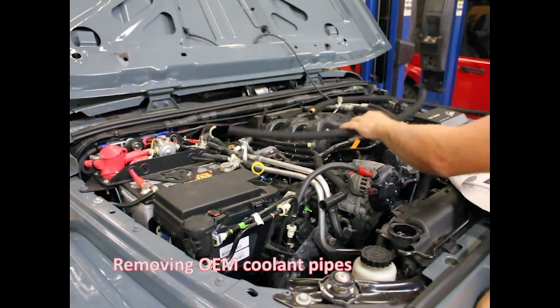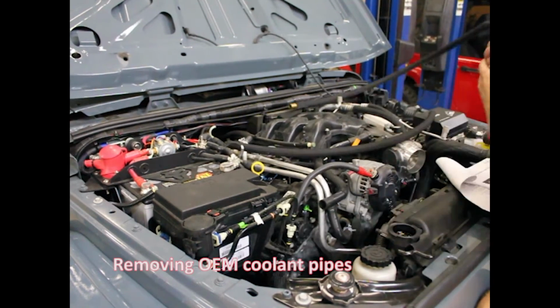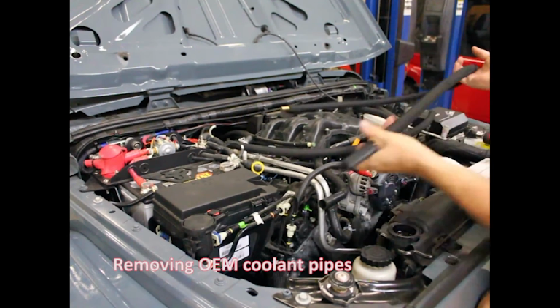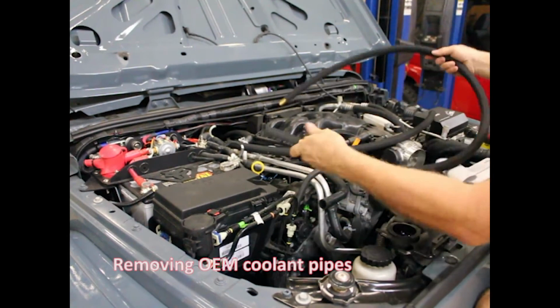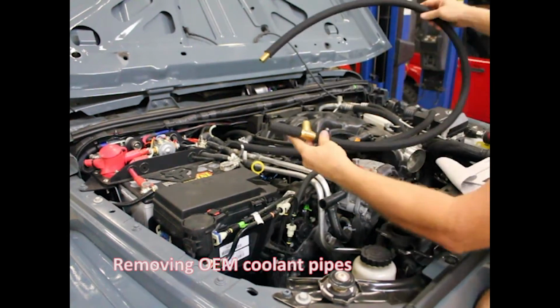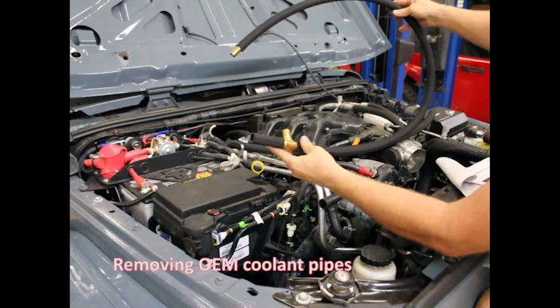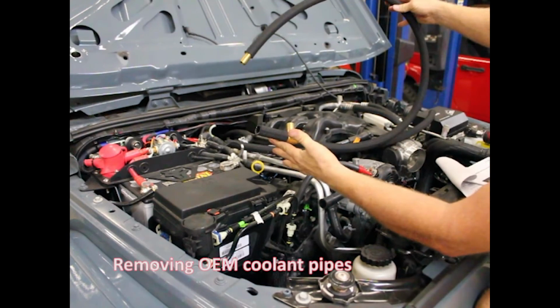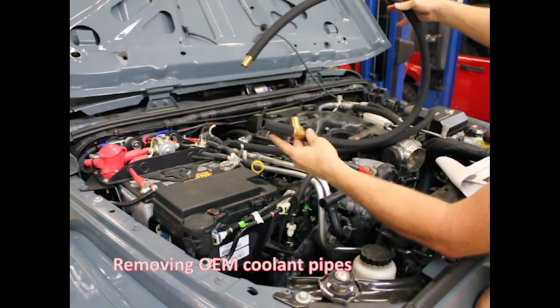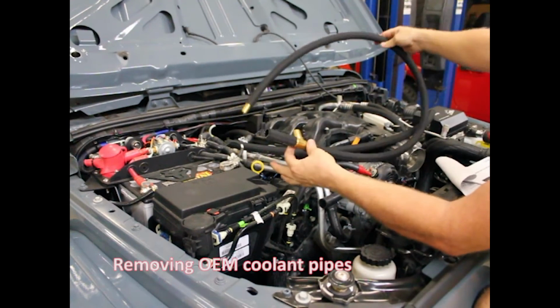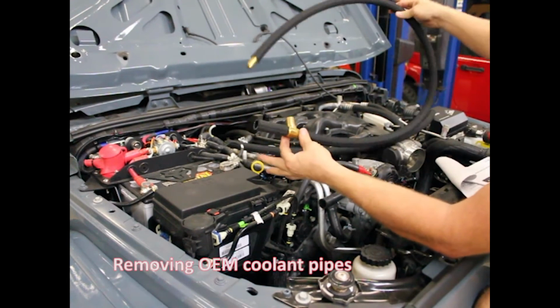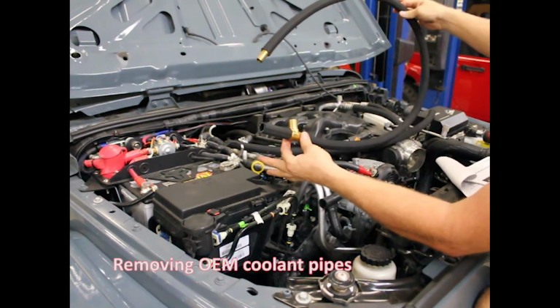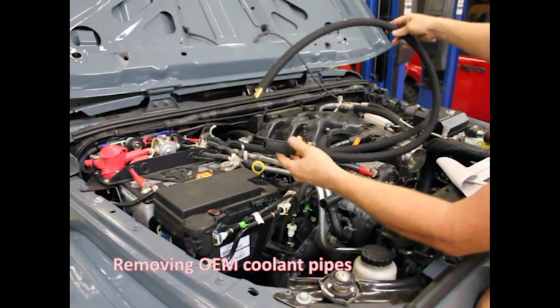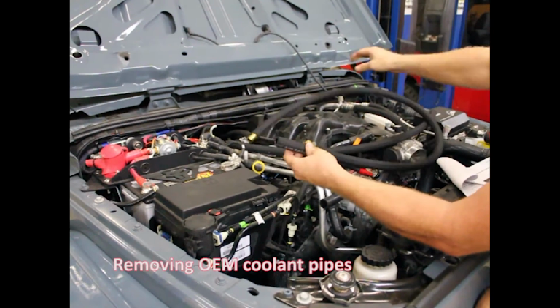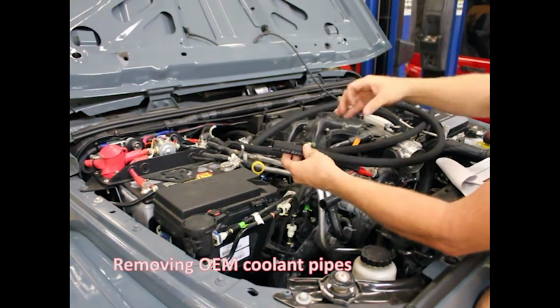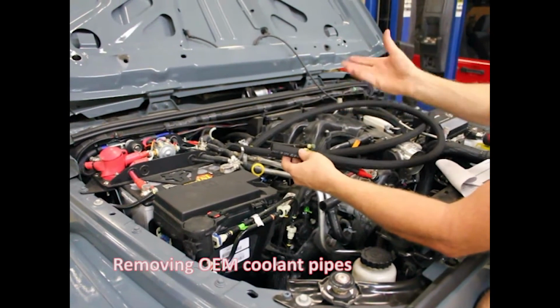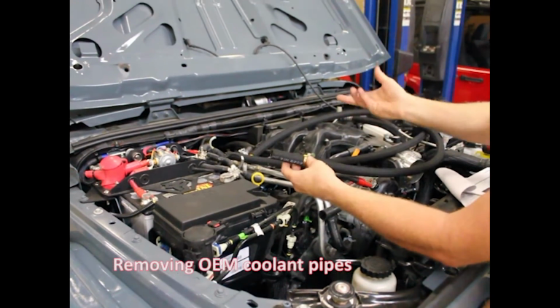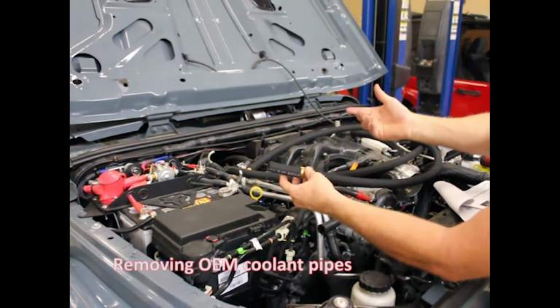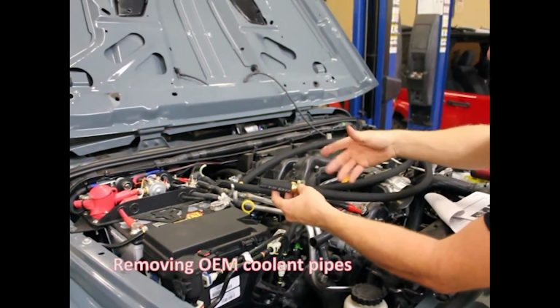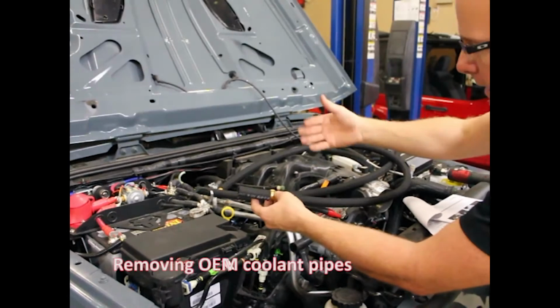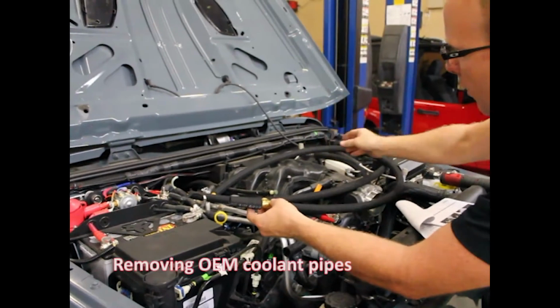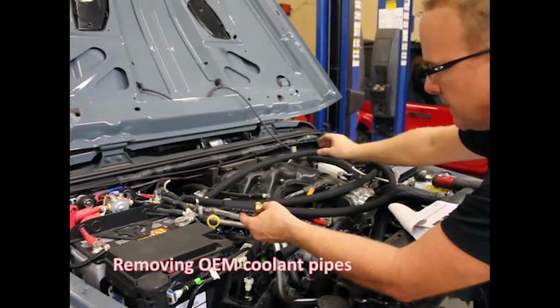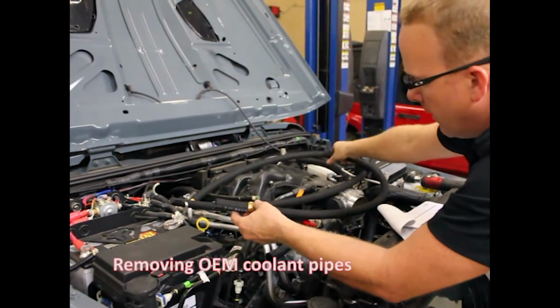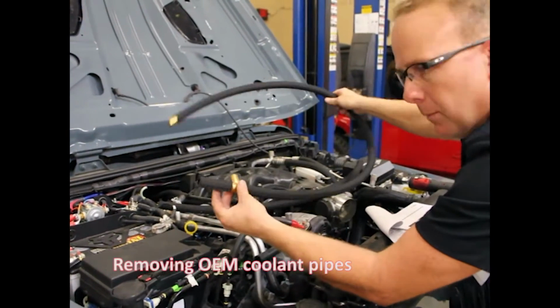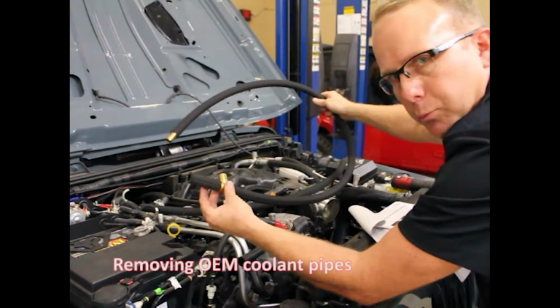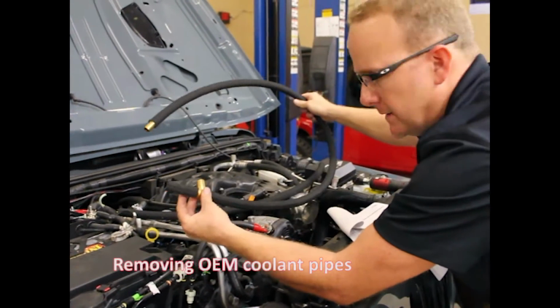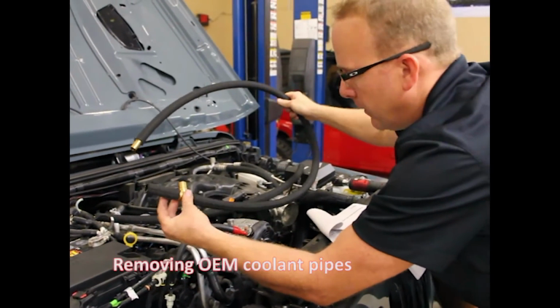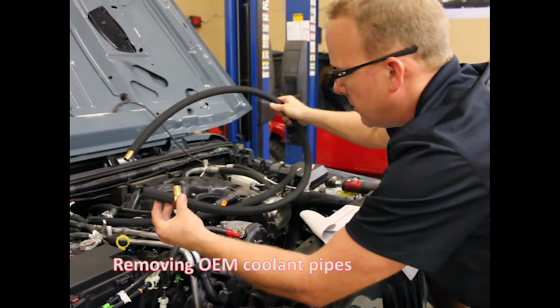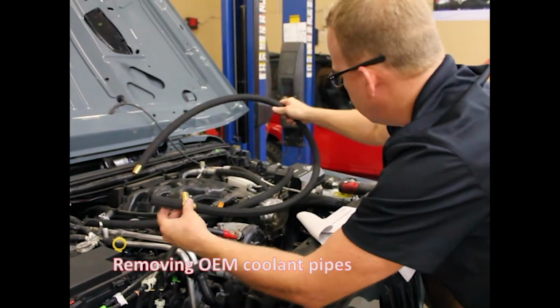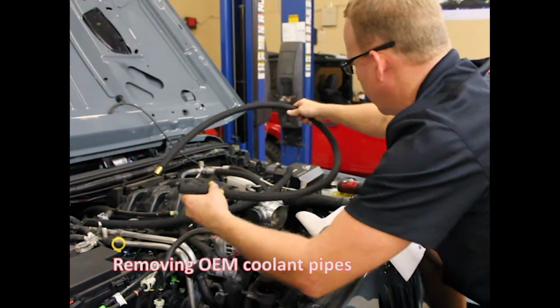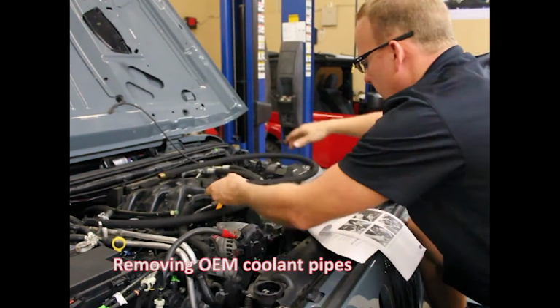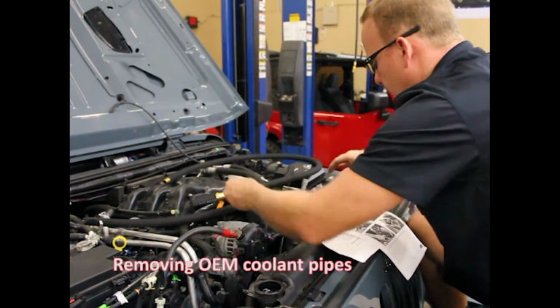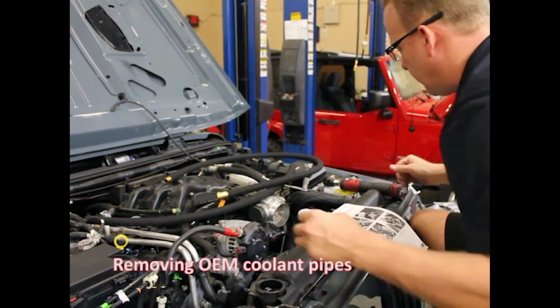These hoses are already pre-cut and come just like this. You don't have to figure out which one goes on which end. Some of this is pre-assembled, especially in this case right here. Real simple.